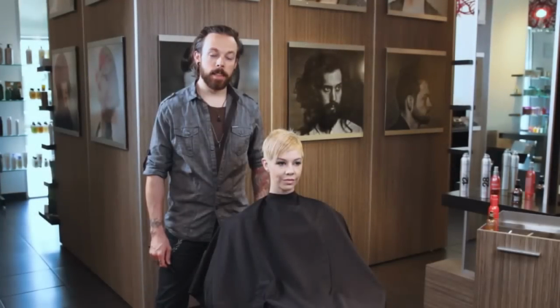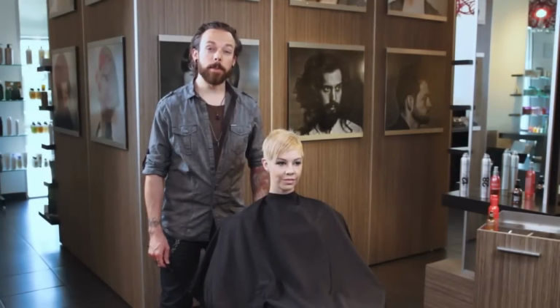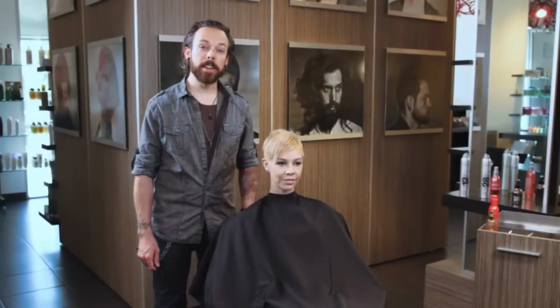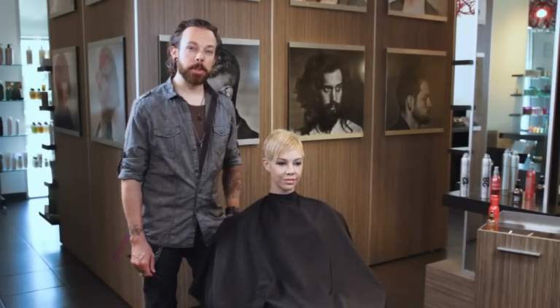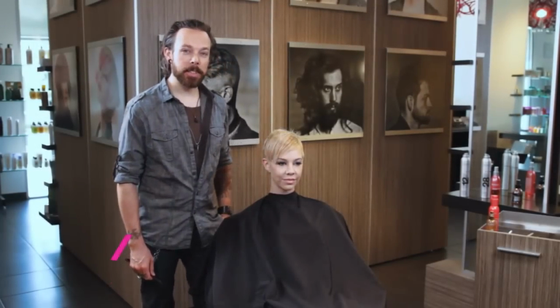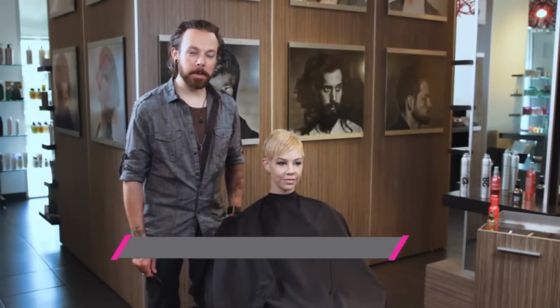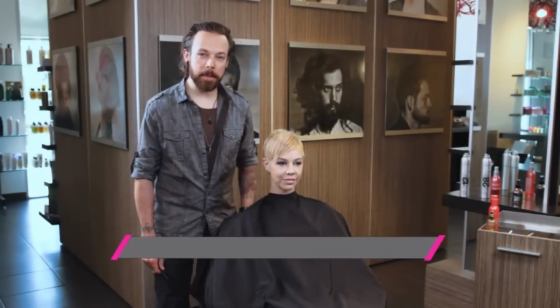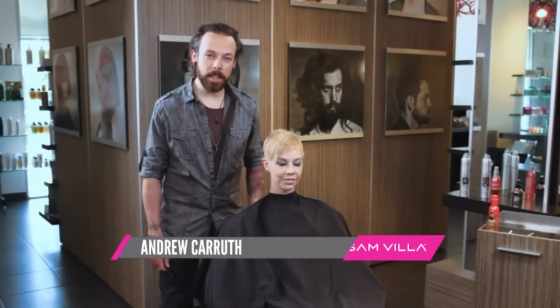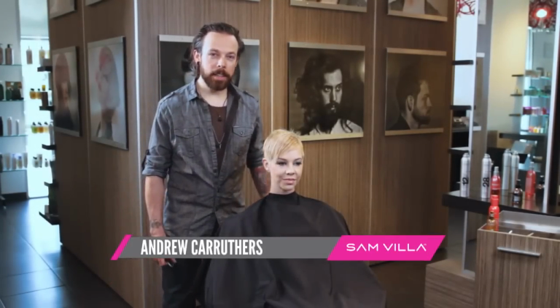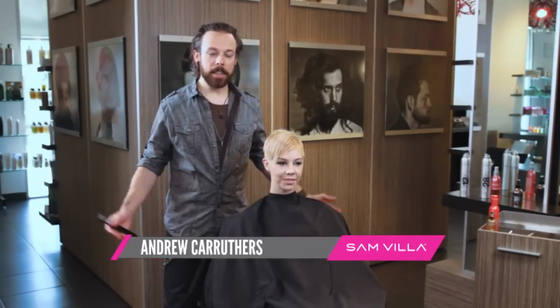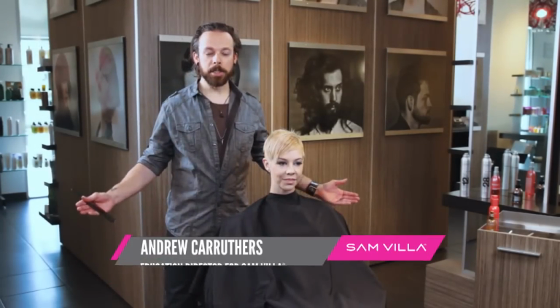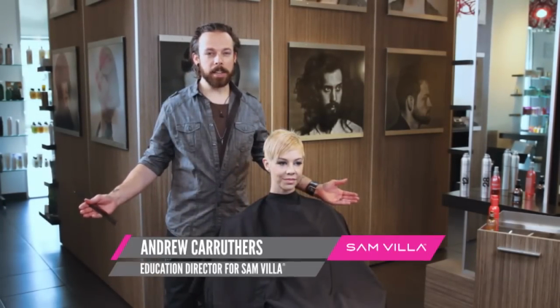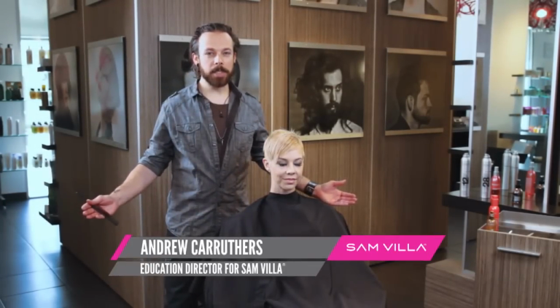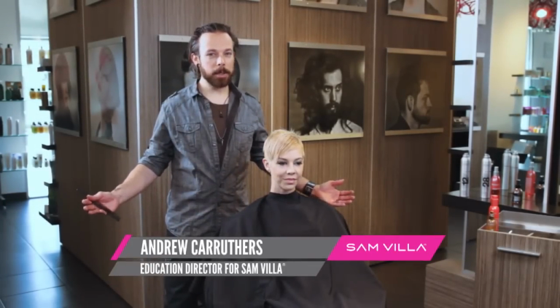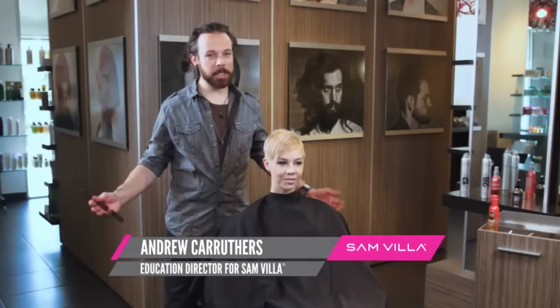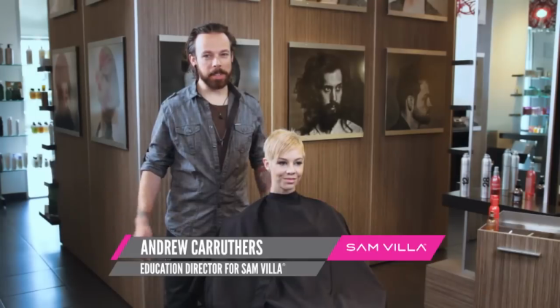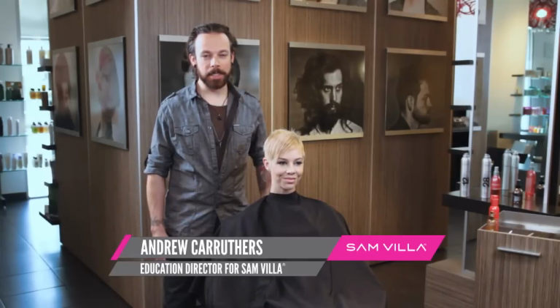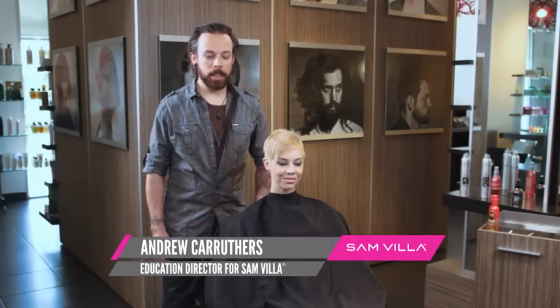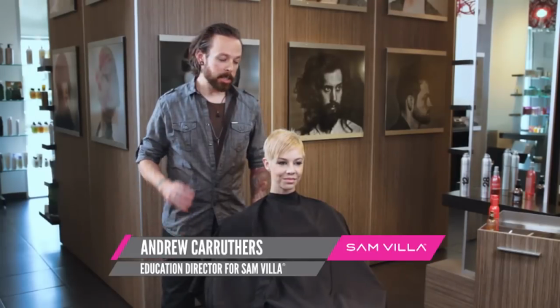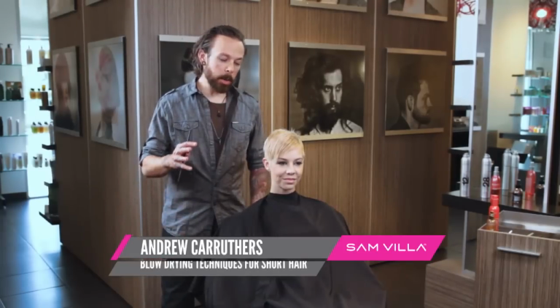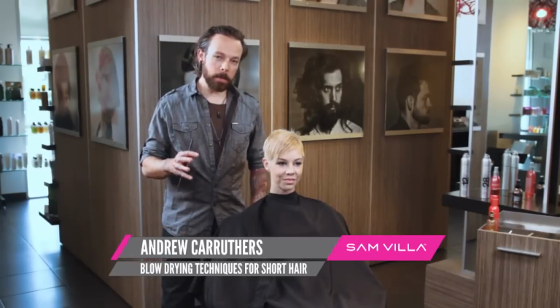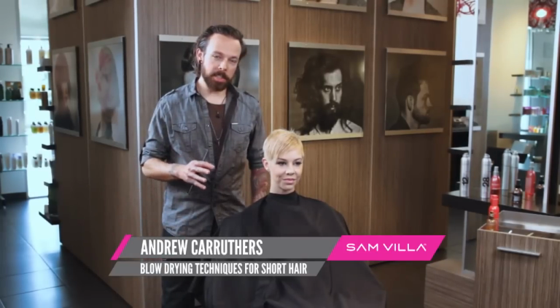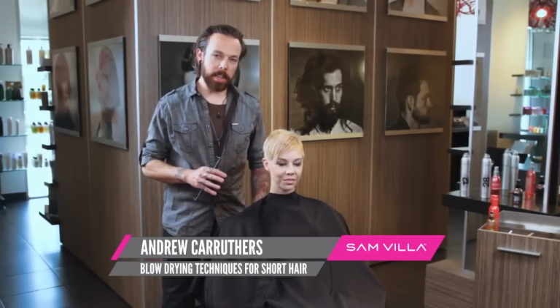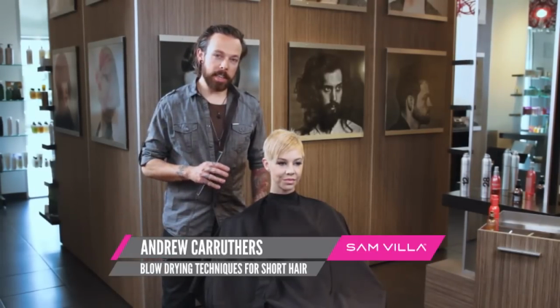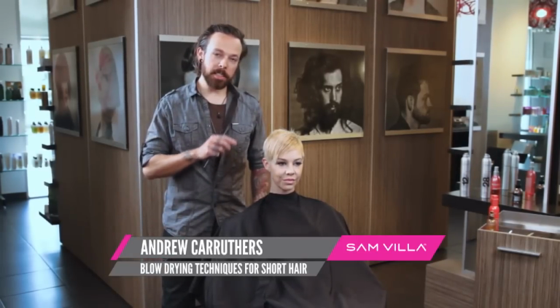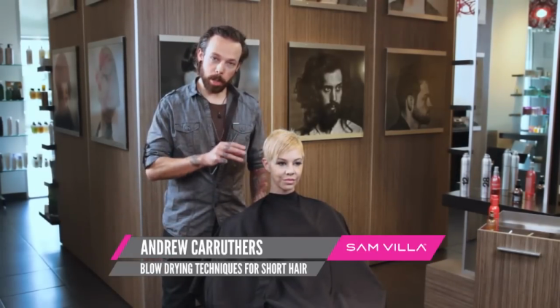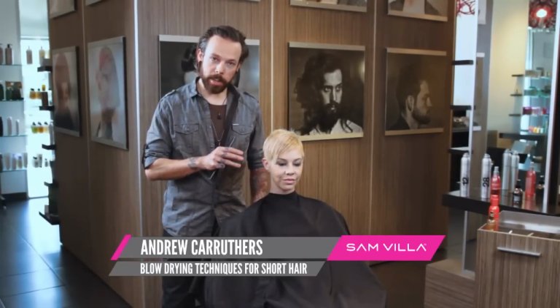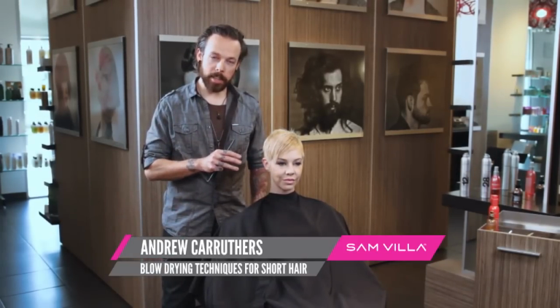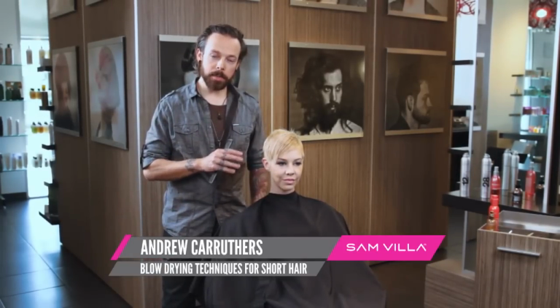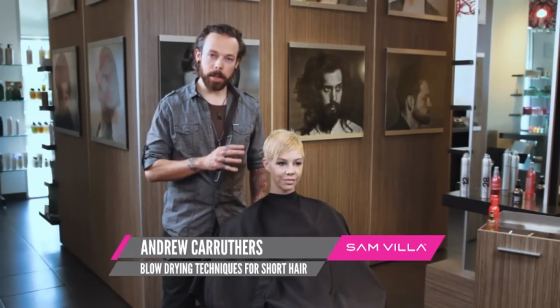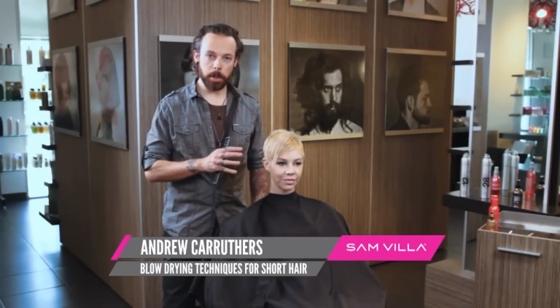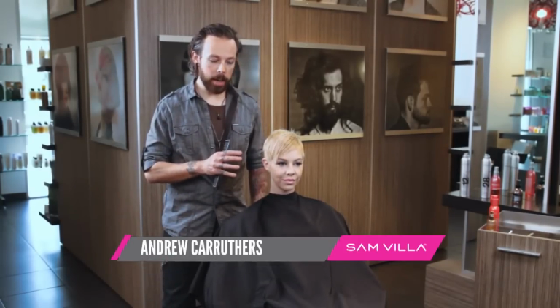Hi everyone, Andrew Carruthers here for Sam Villa in Sugarhouse, Utah at Lunatic Fringe. What I wanted to focus on today is some blow drying techniques for very short hair.